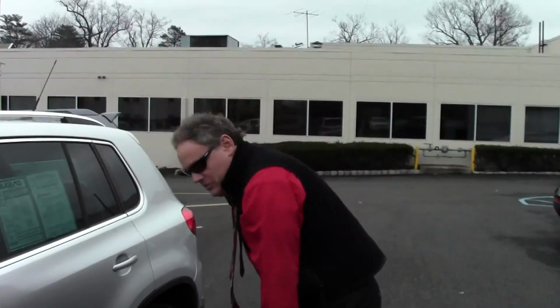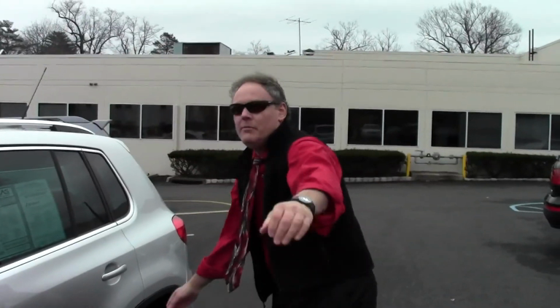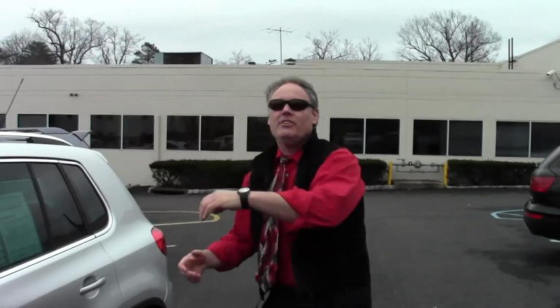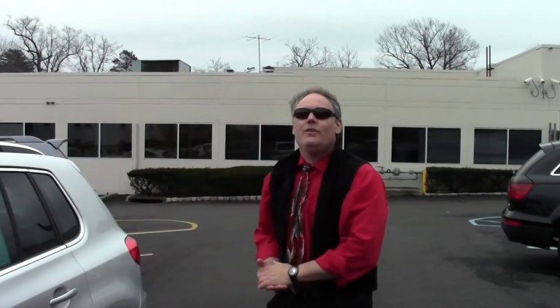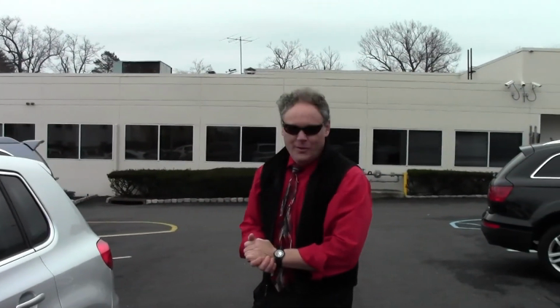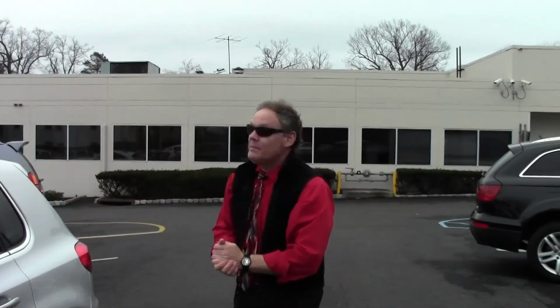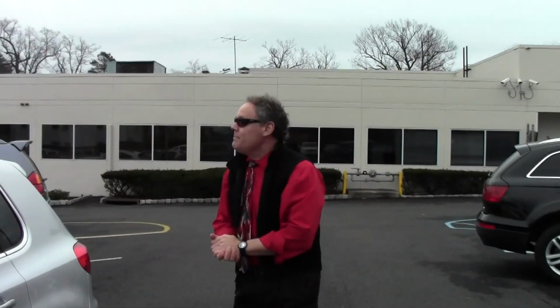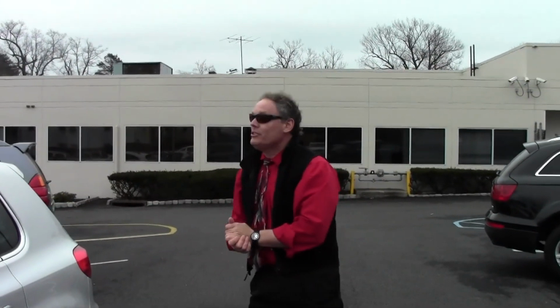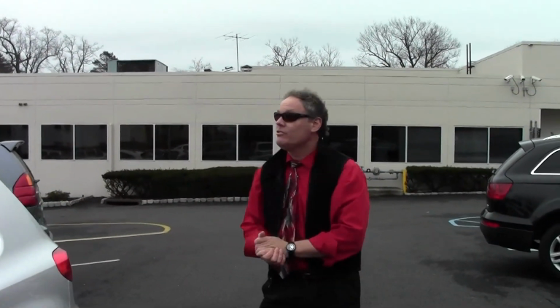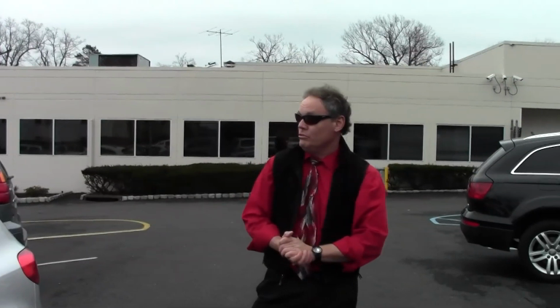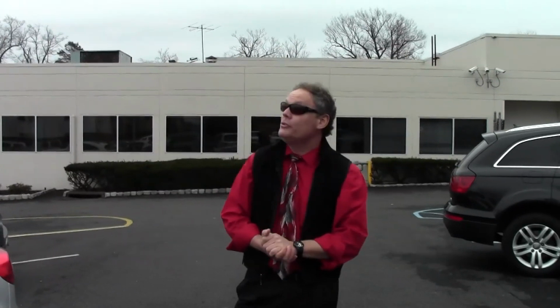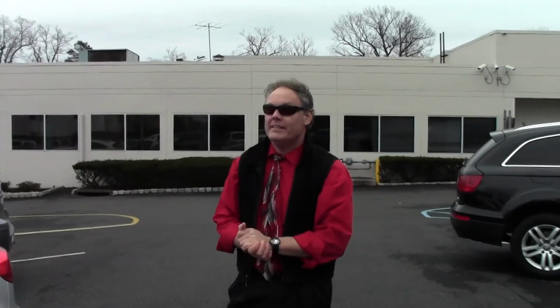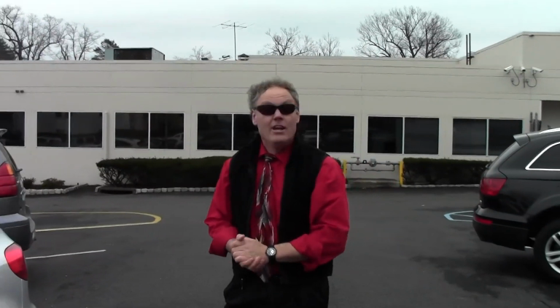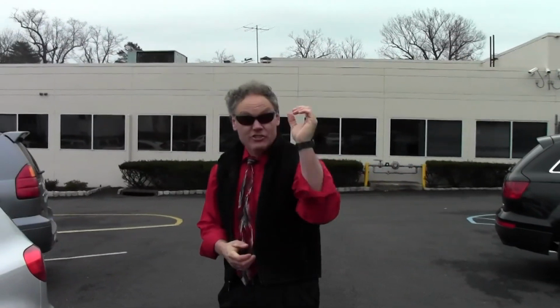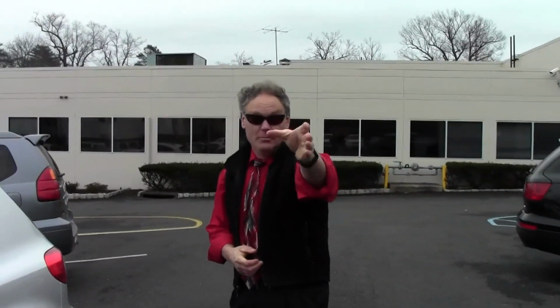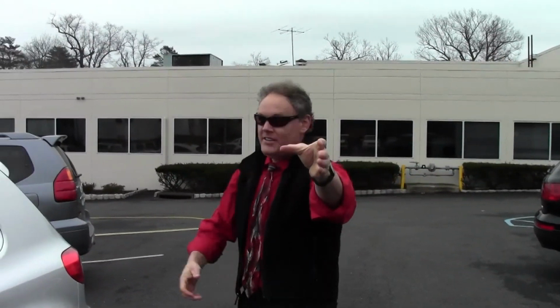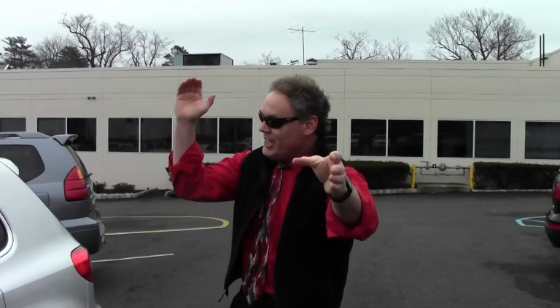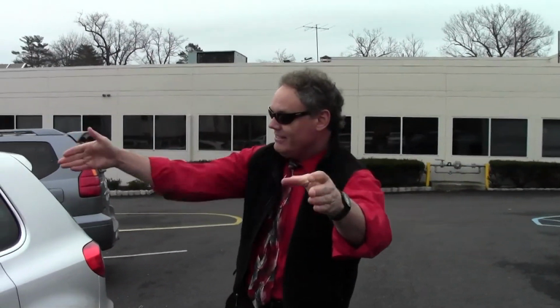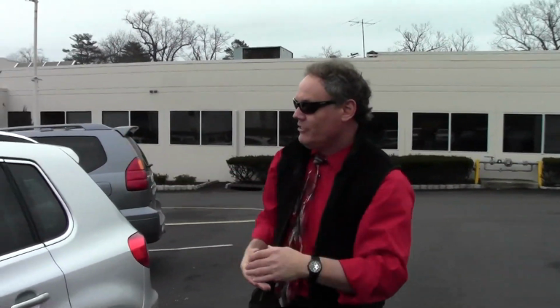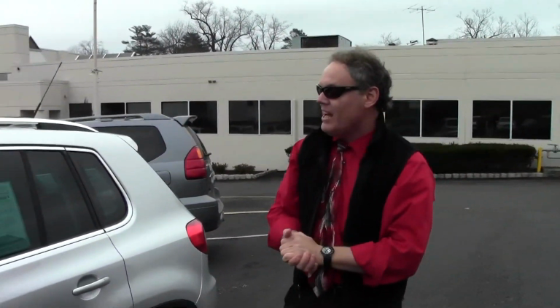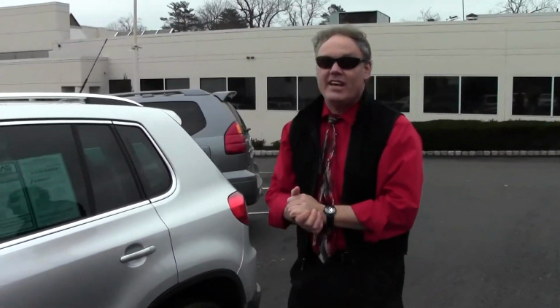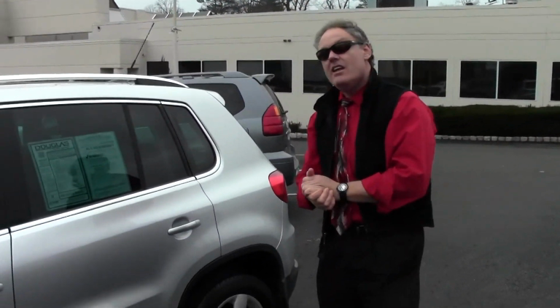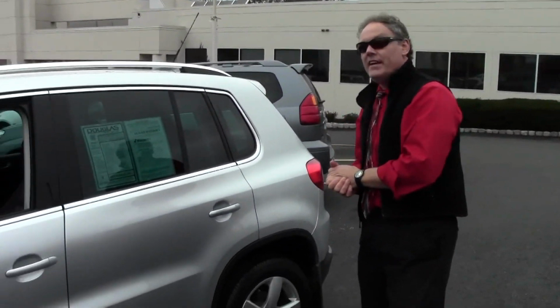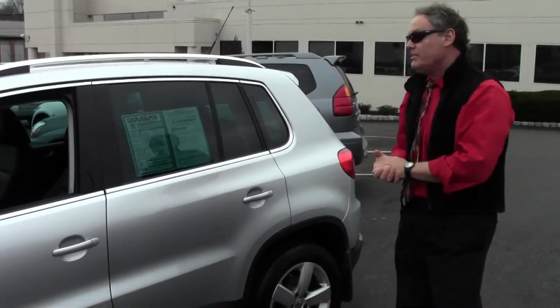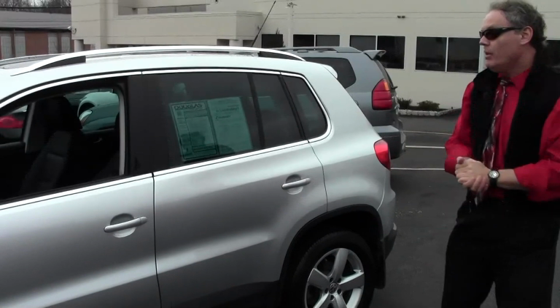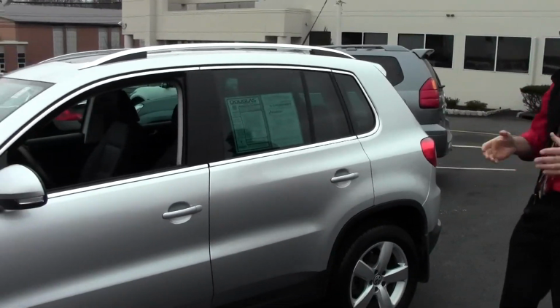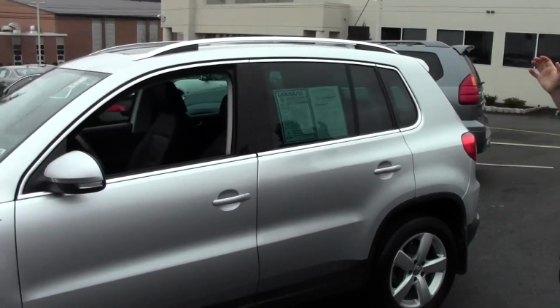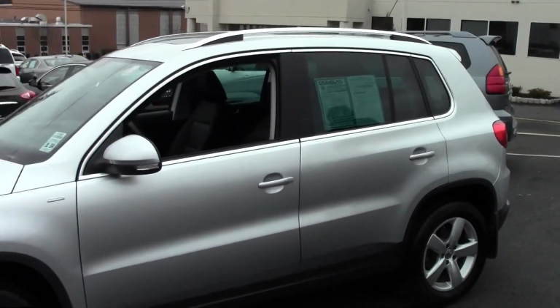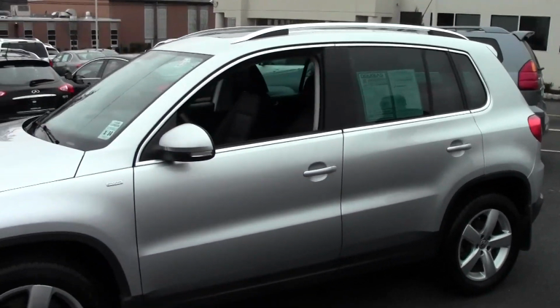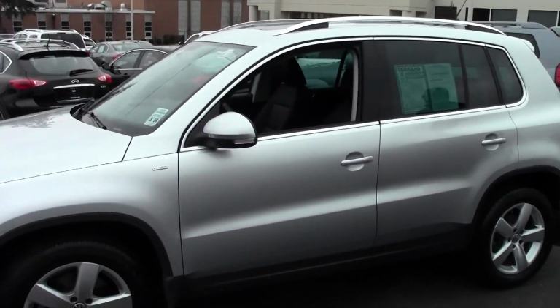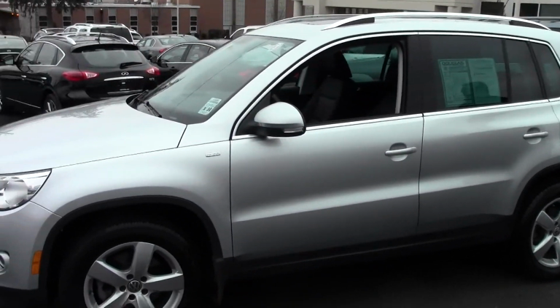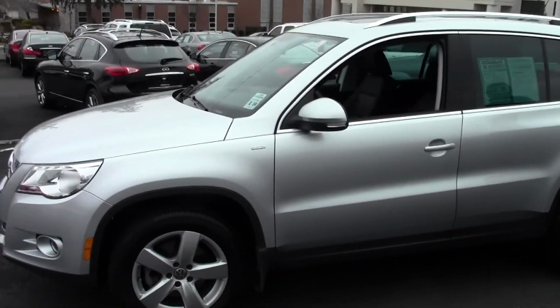Once again, welcome to Douglas Volkswagen. I'm Ken Beam on this sort of dreary day. Well, here's something that will brighten your day — check this out: 2010 VW Tiguan Wolfsburg Edition 4Motion.